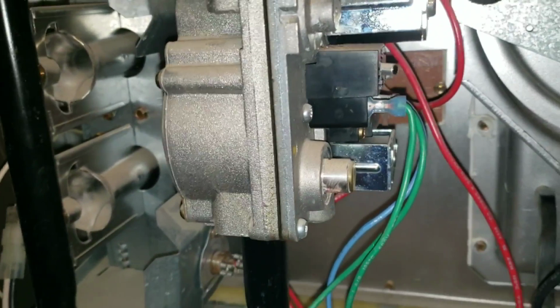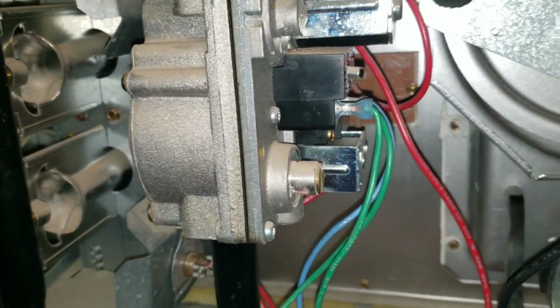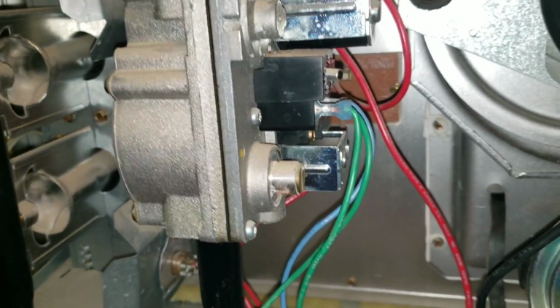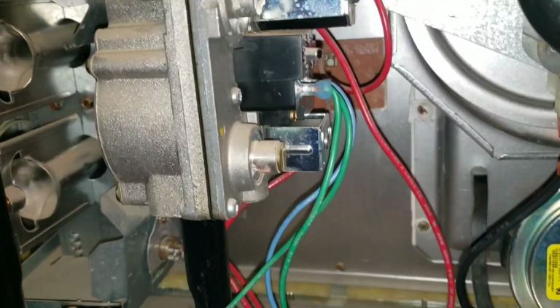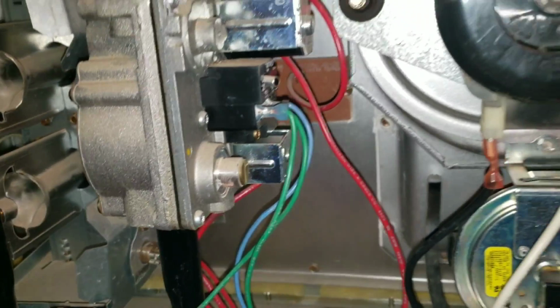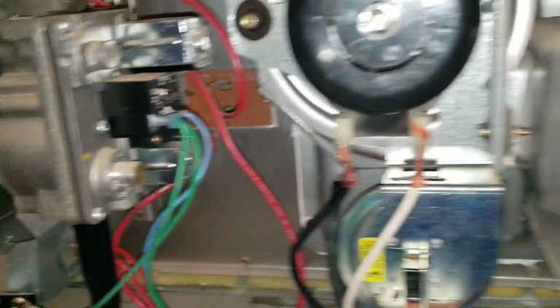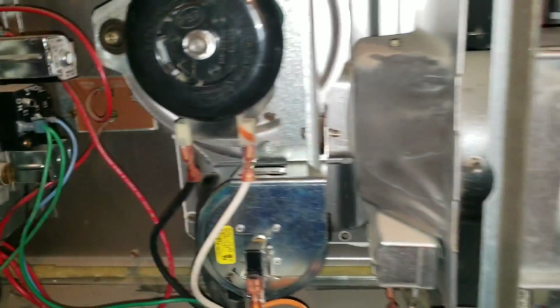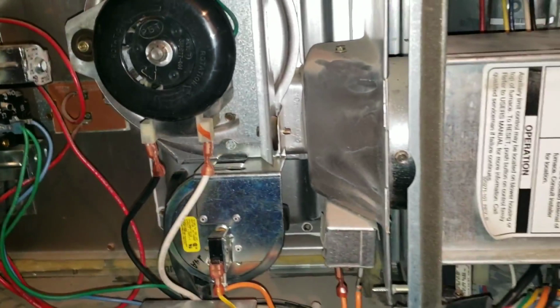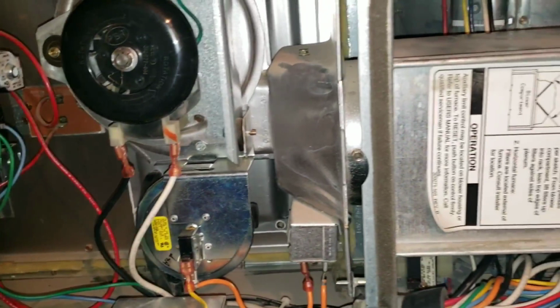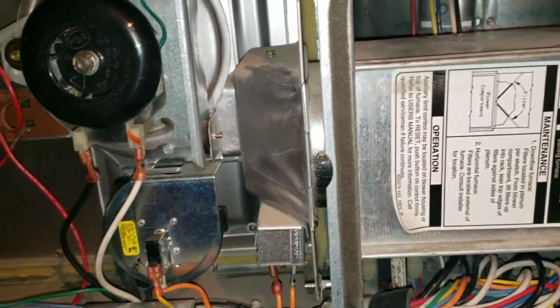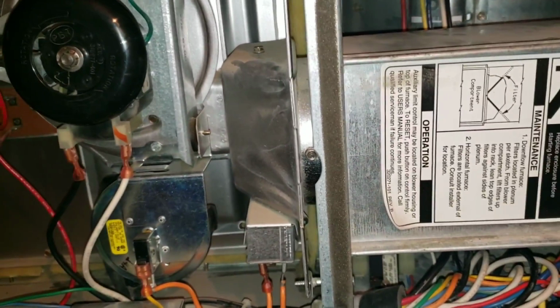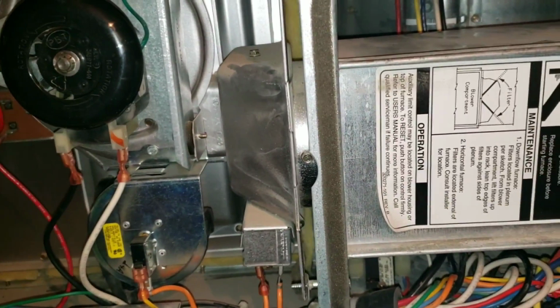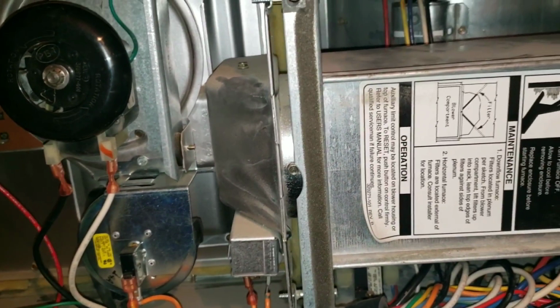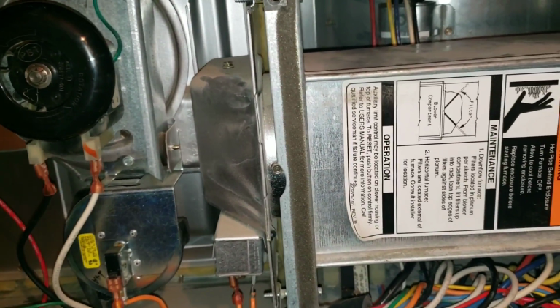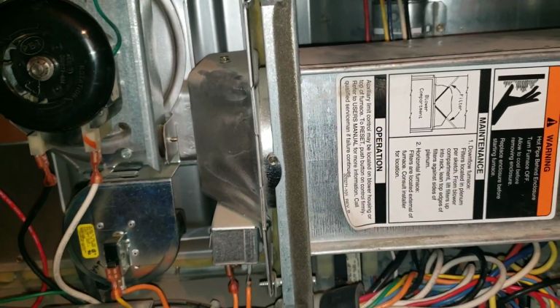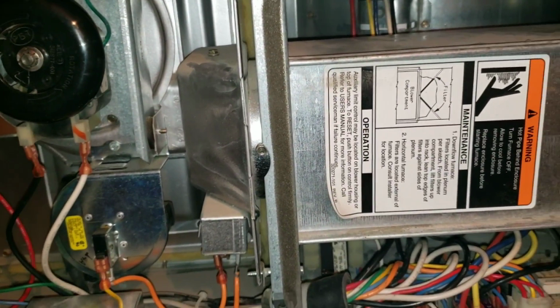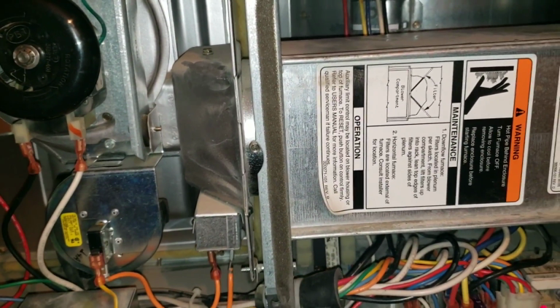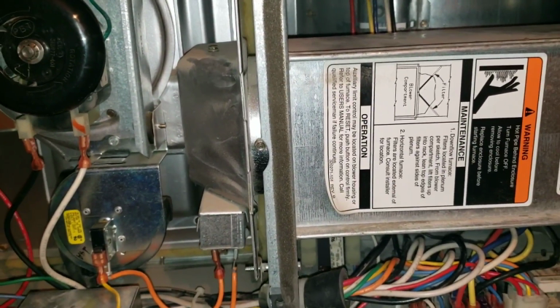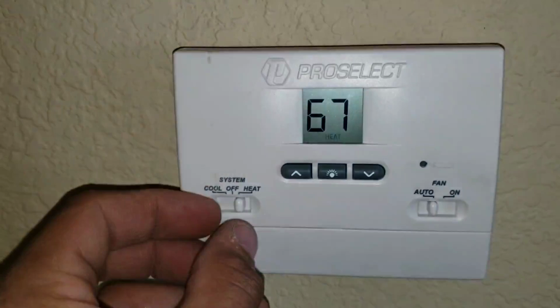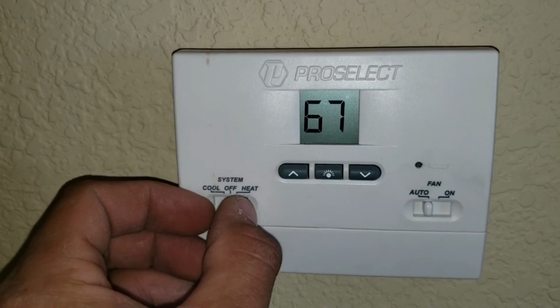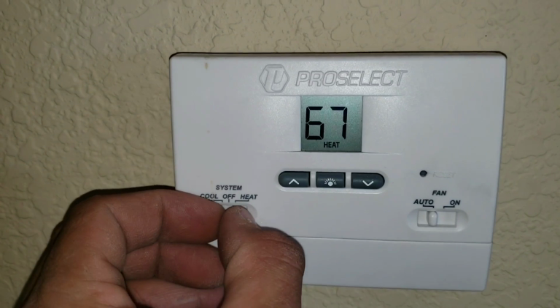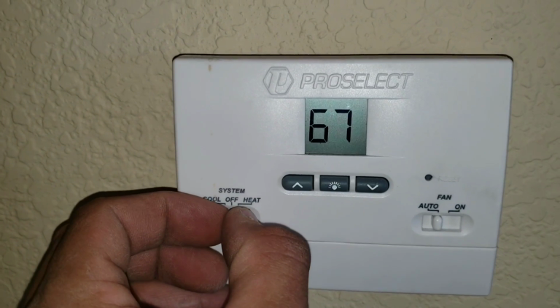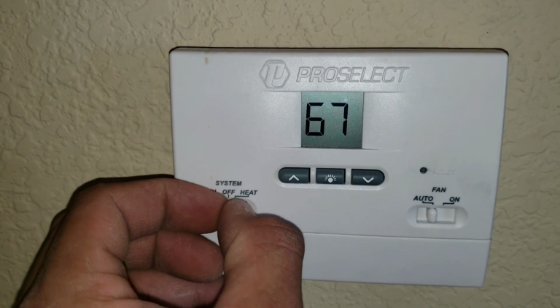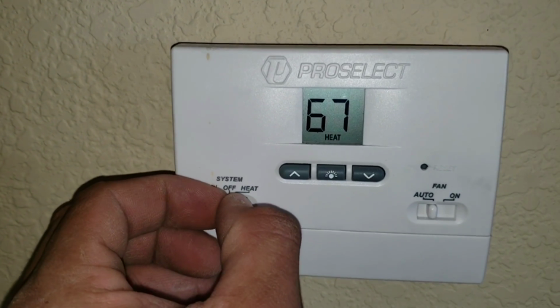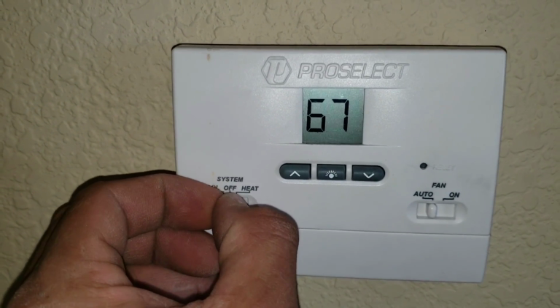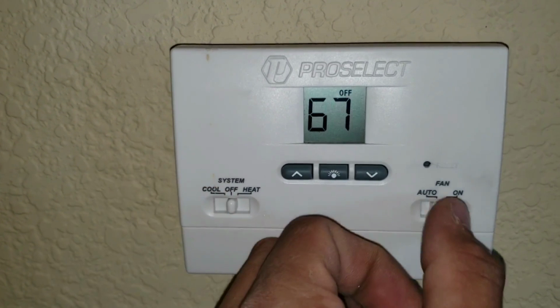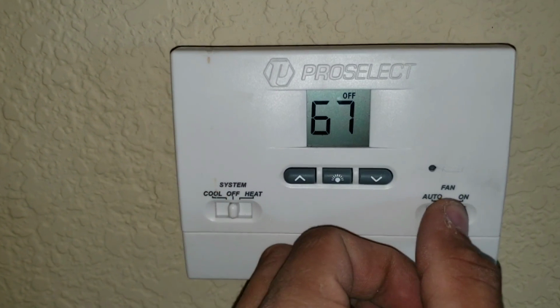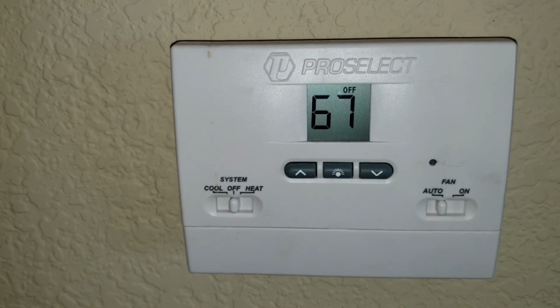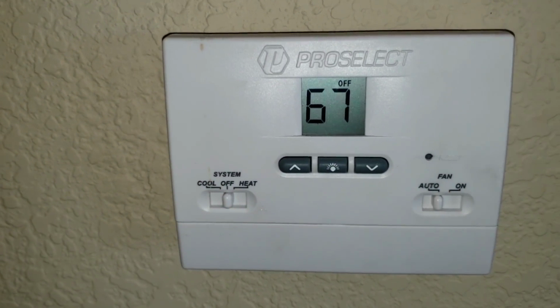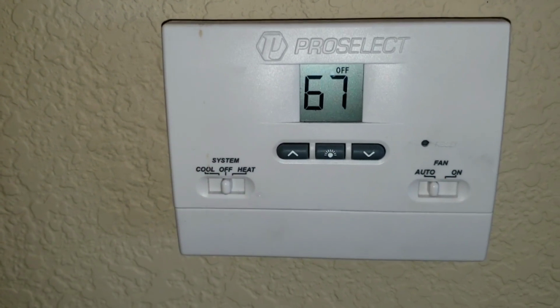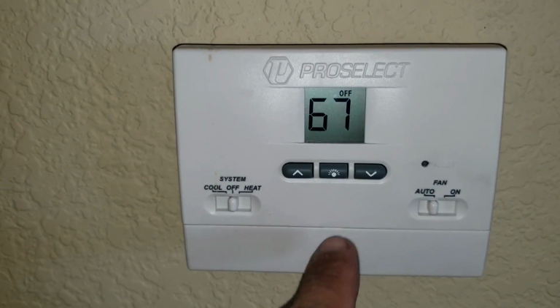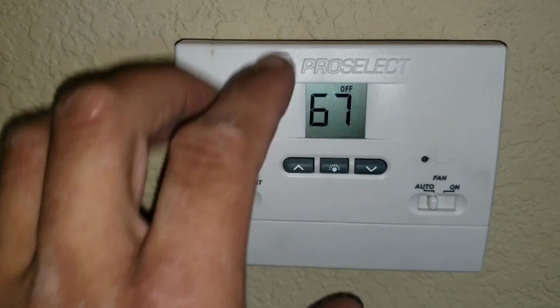Obviously you can see the blower motor has been running for more than 90 seconds, so we do have a problem here. We're going to turn our thermostat to the off position and remove the thermostat to check the voltage.